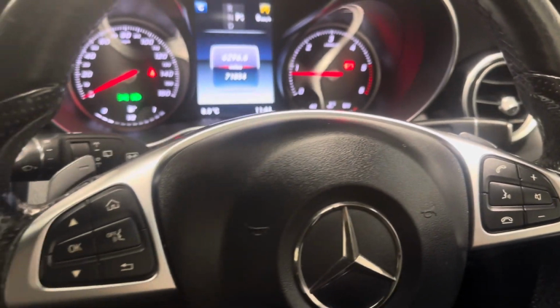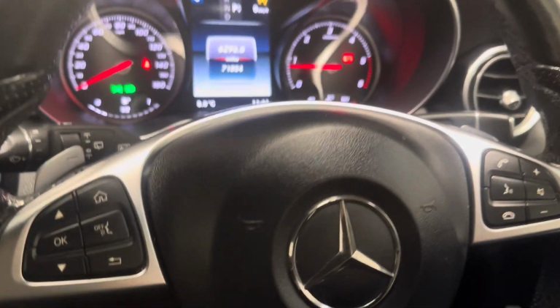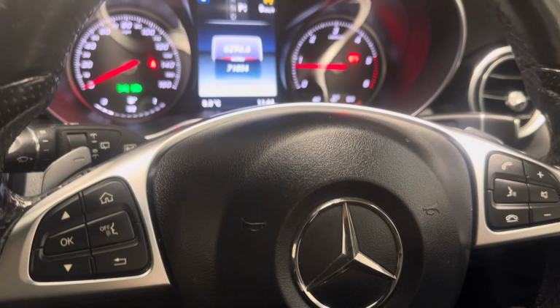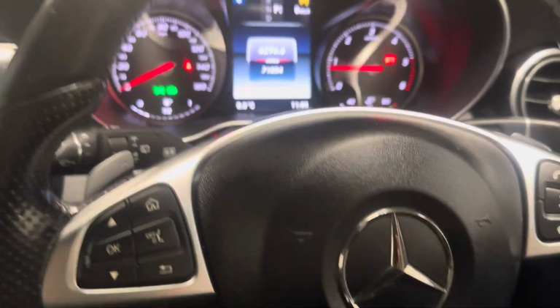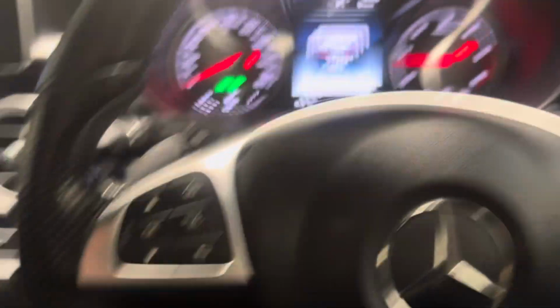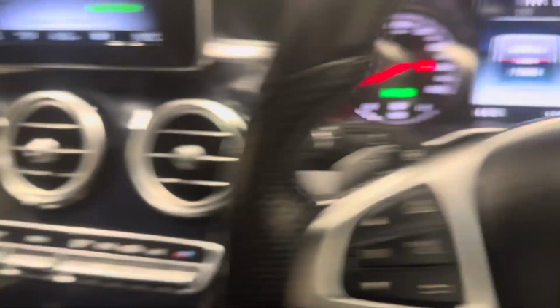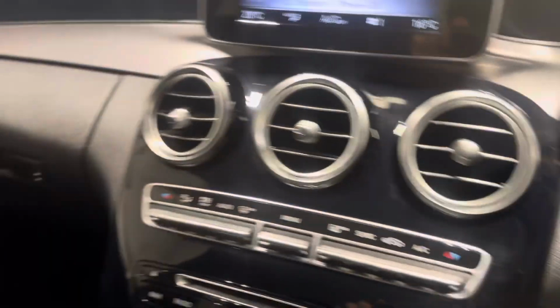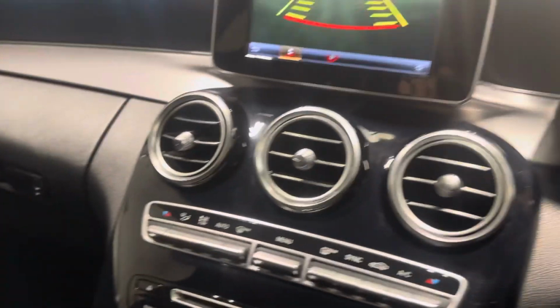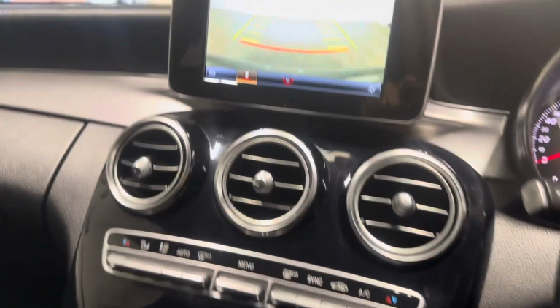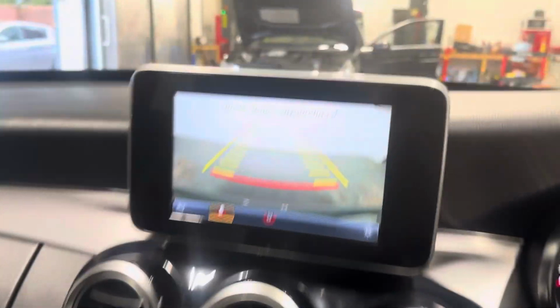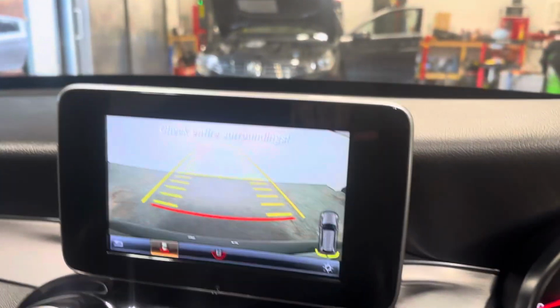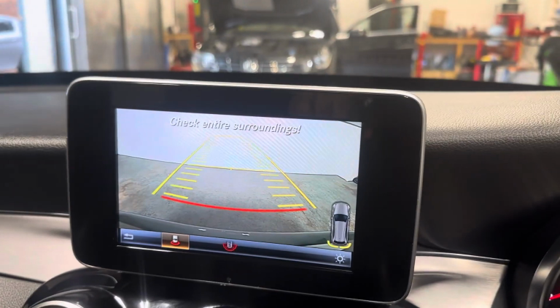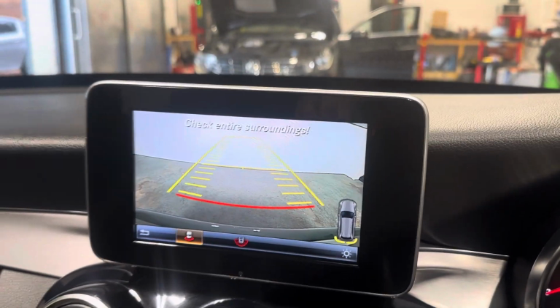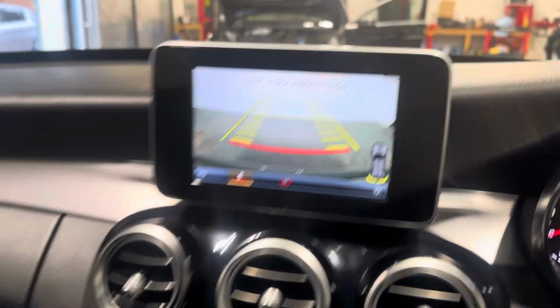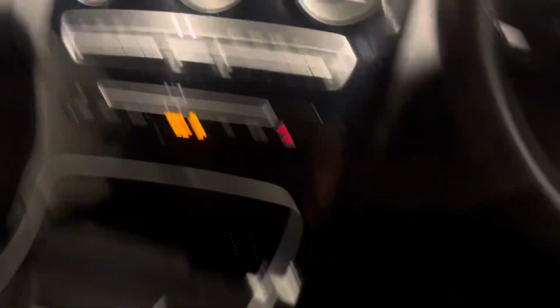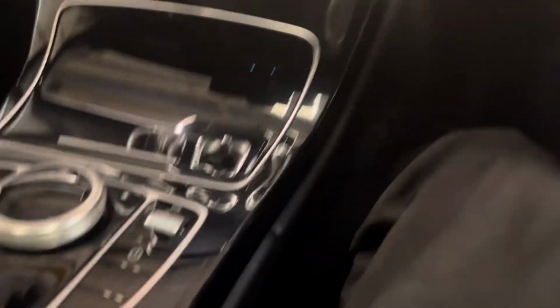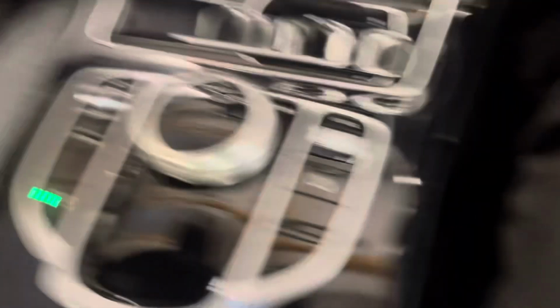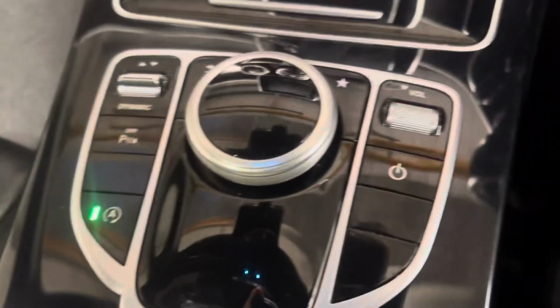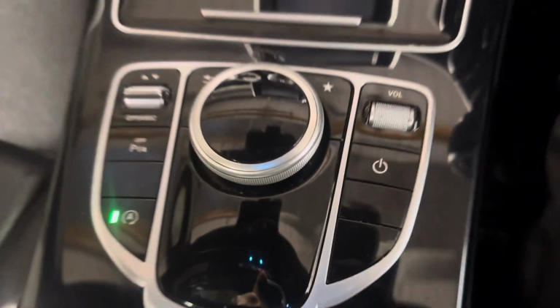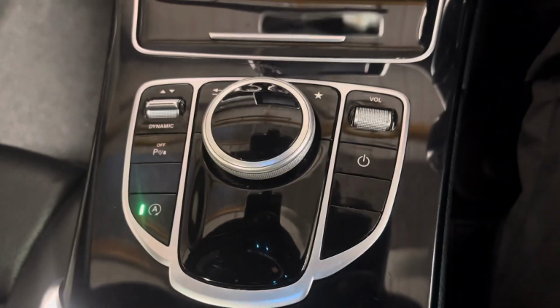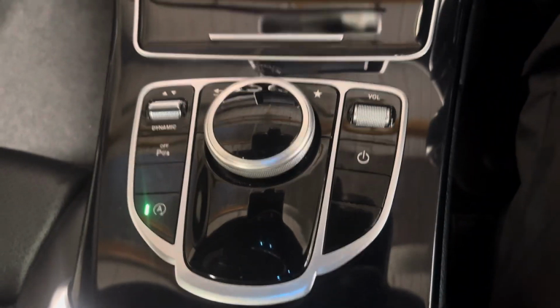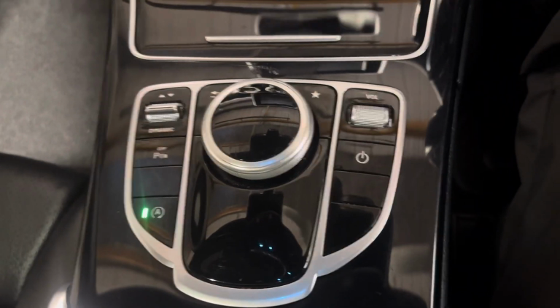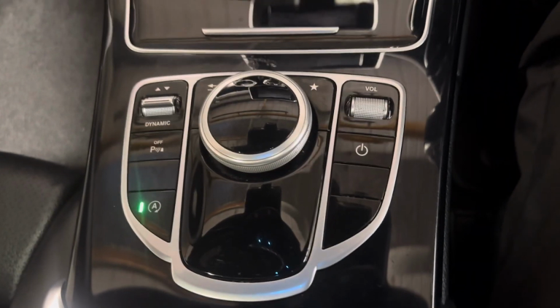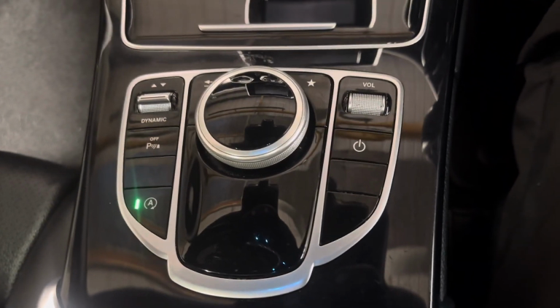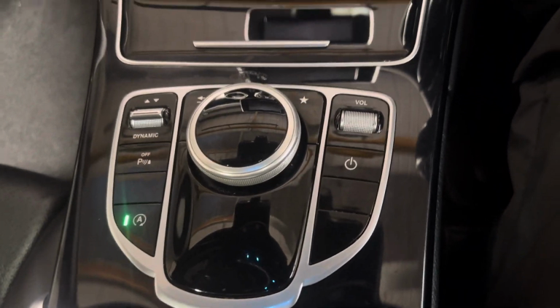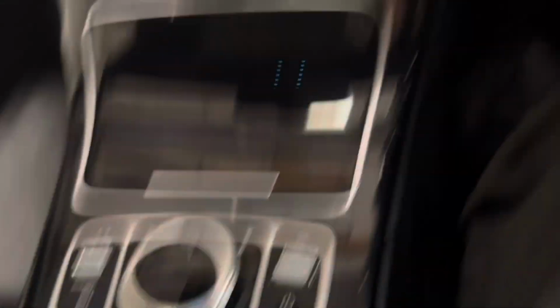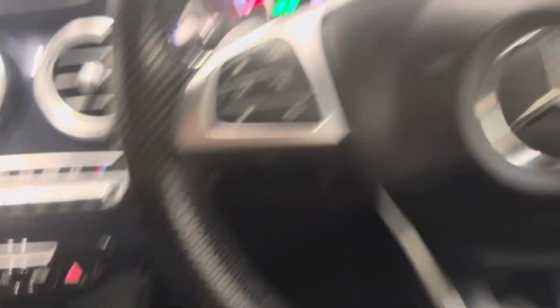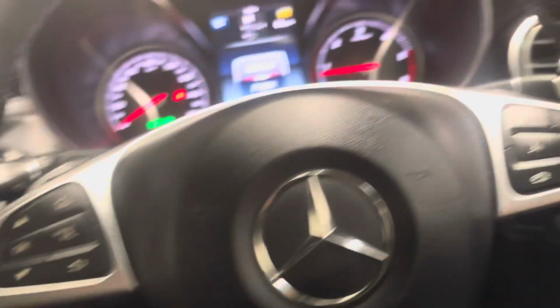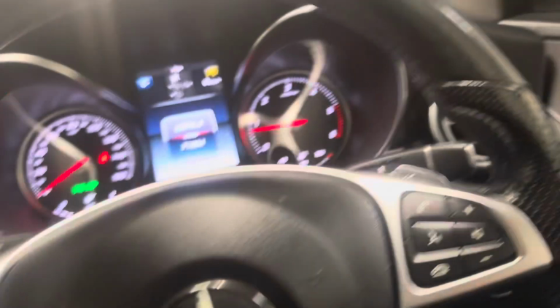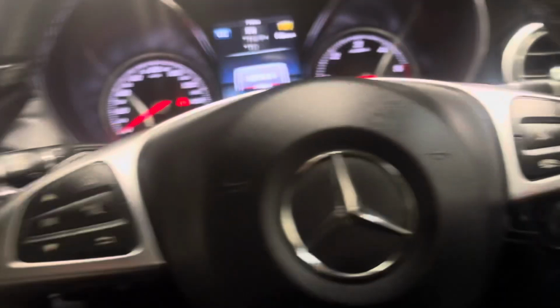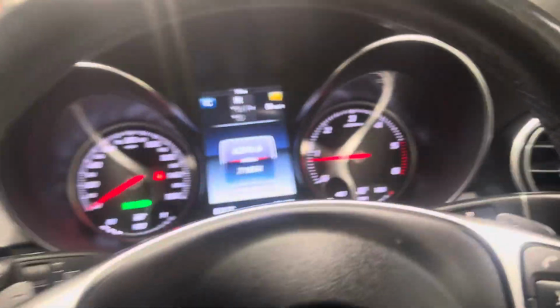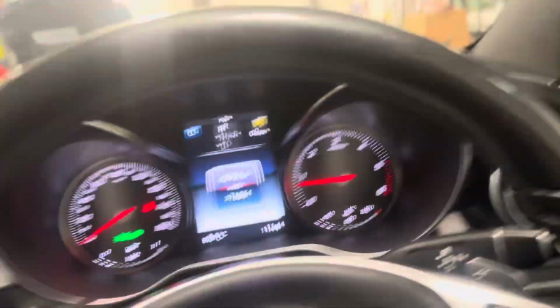Heated leather upholstery. Reverse parking camera. And it has the iDrive style controls and wheel here. Bluetooth telephony. Cruise control. All the bits and pieces.